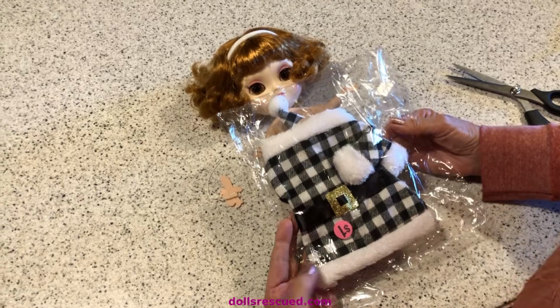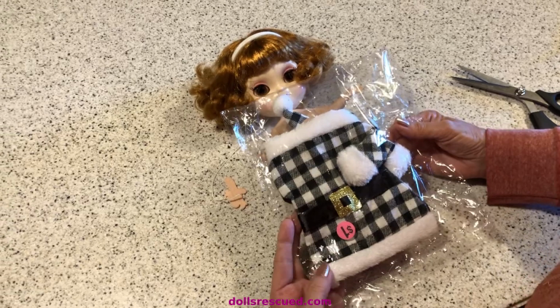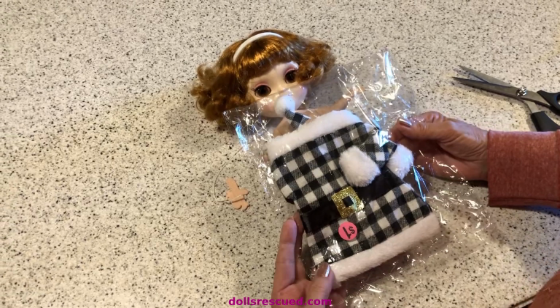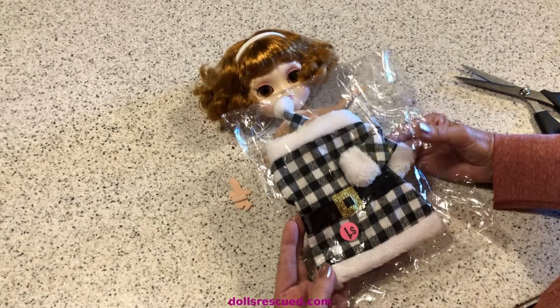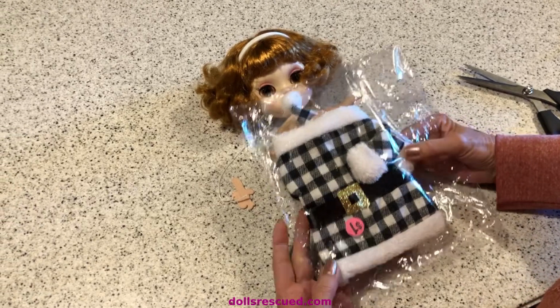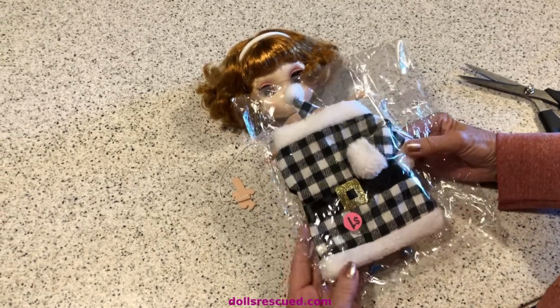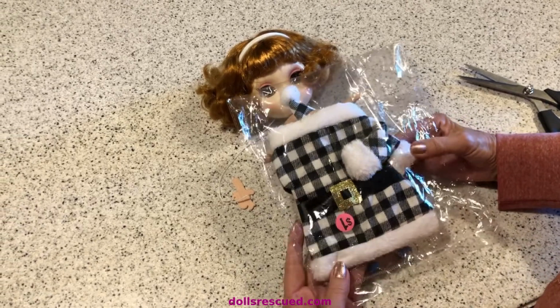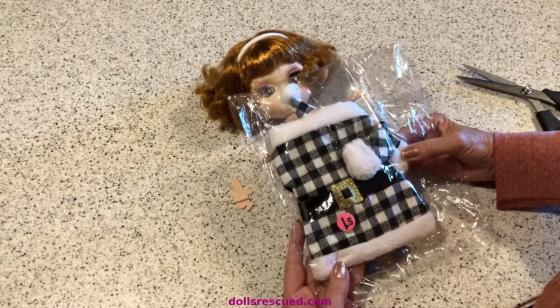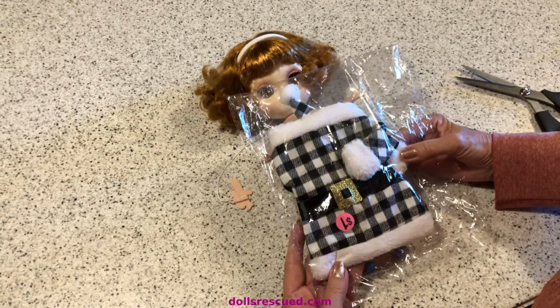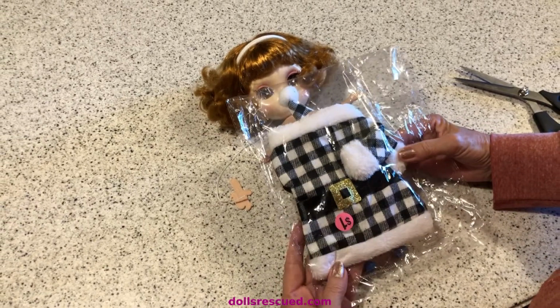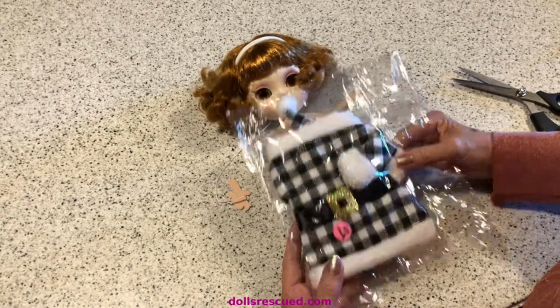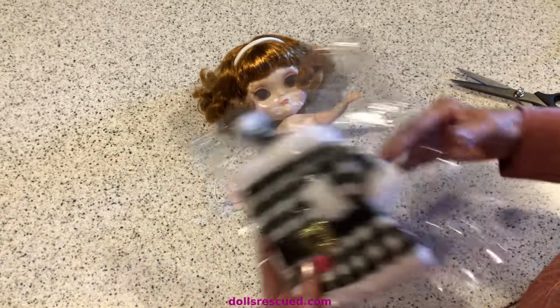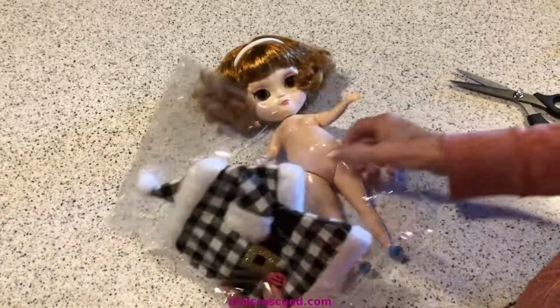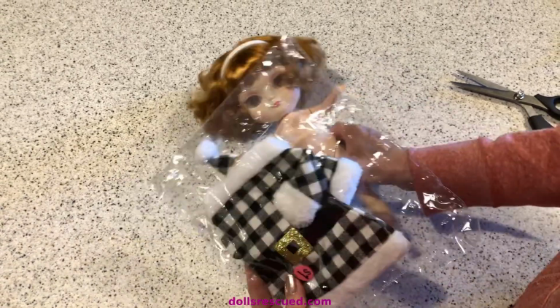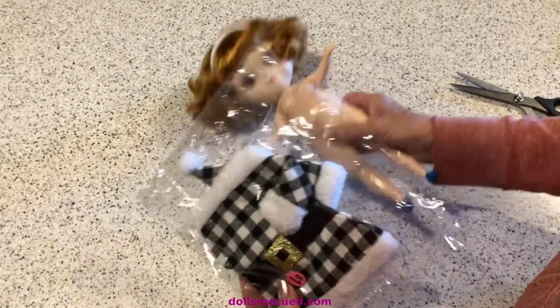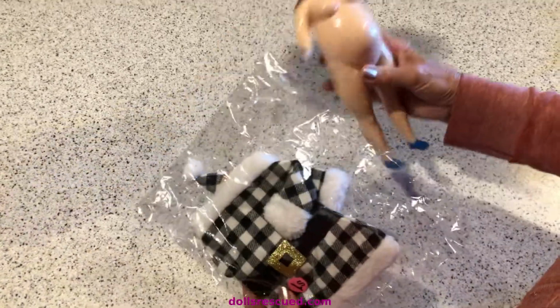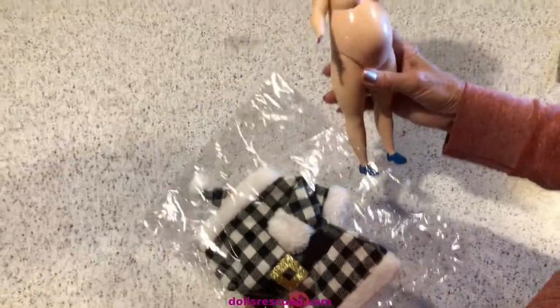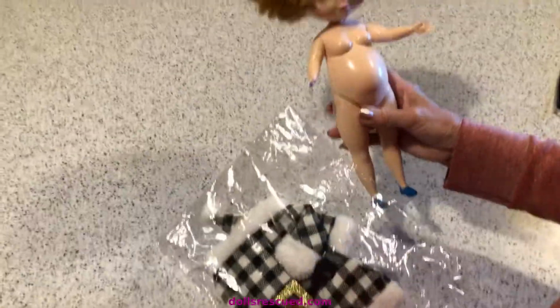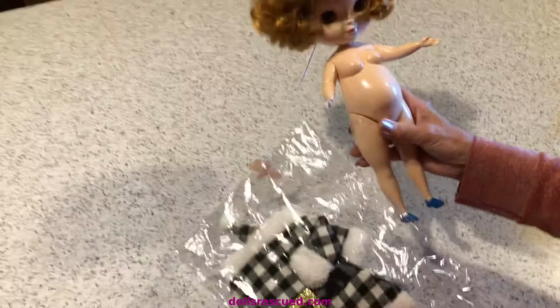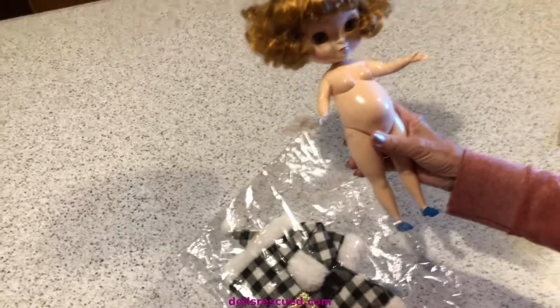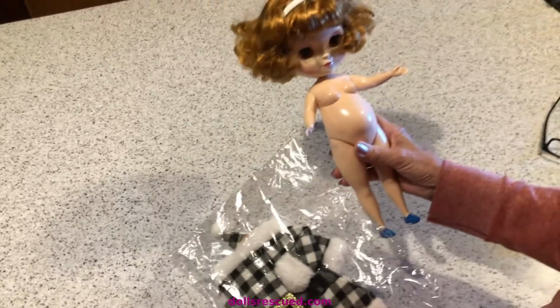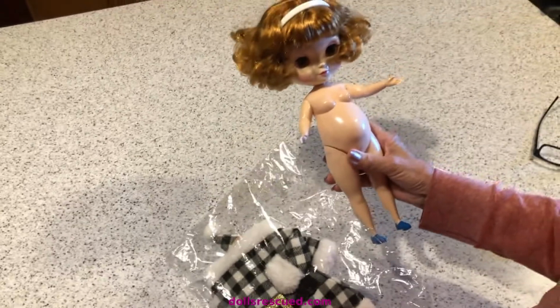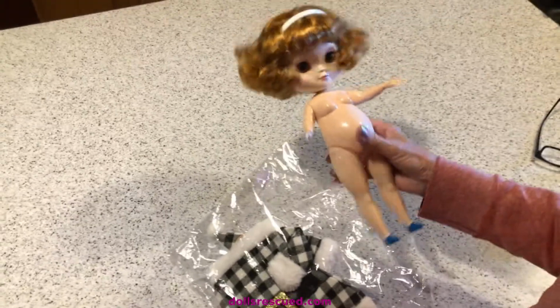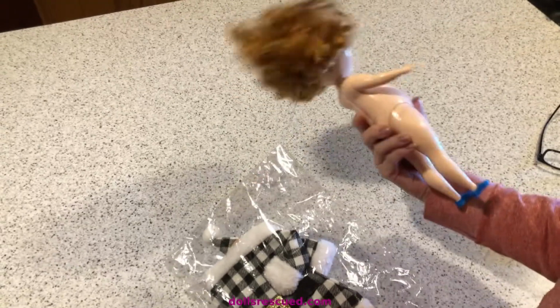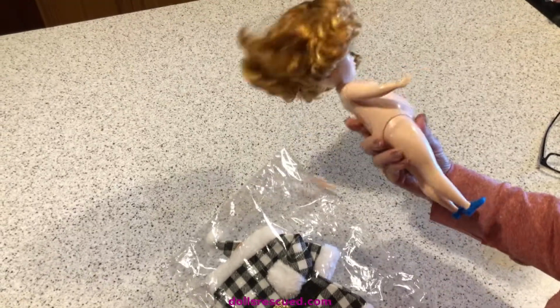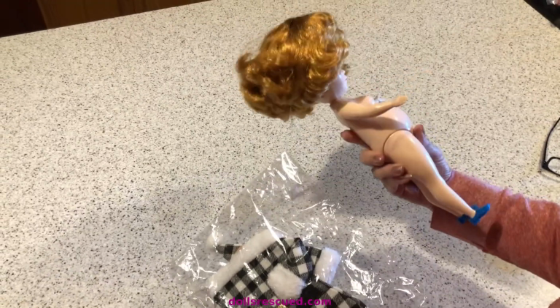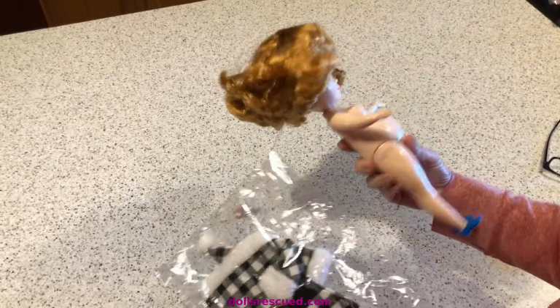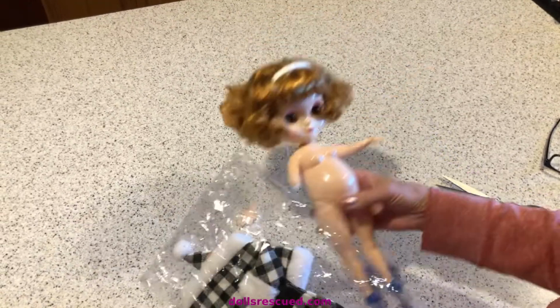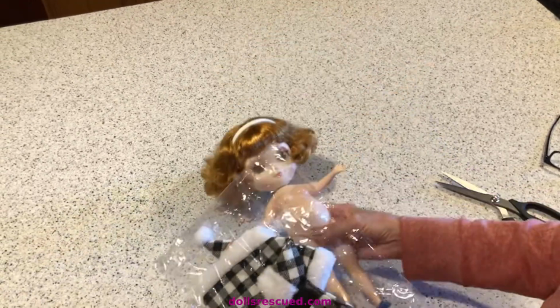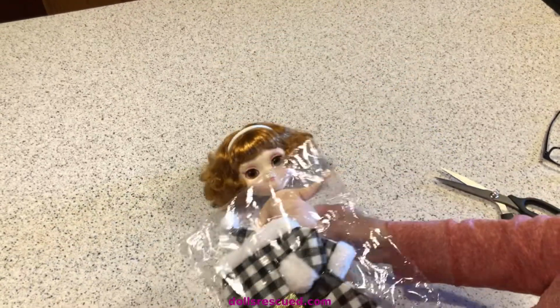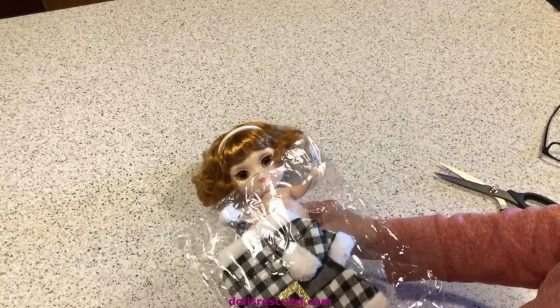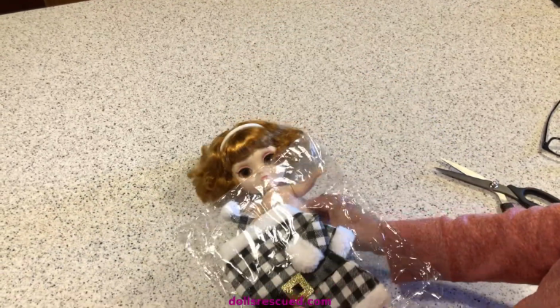Hi, I'm Marna and this is the Dolls Rescue Channel, and I am determined to make more clothes for my chubby Blythe doll.